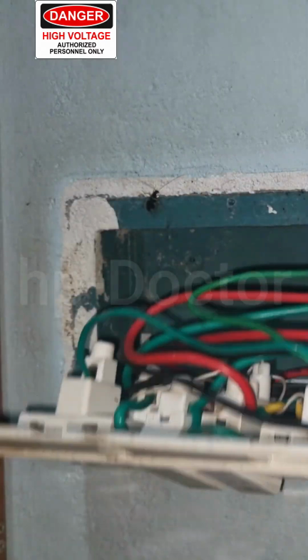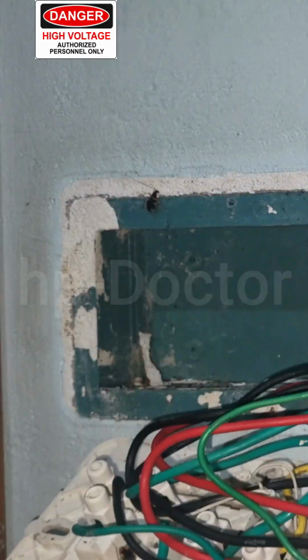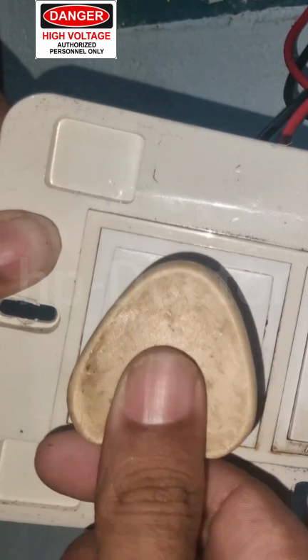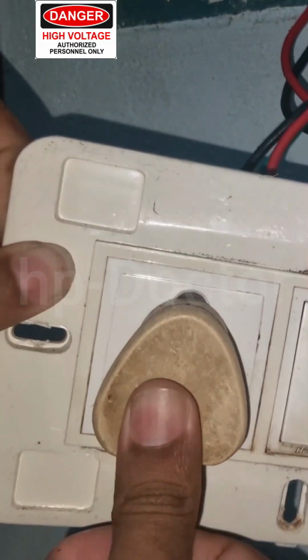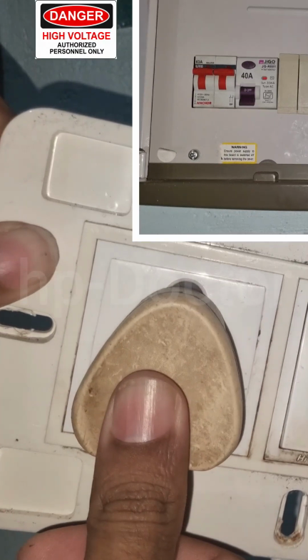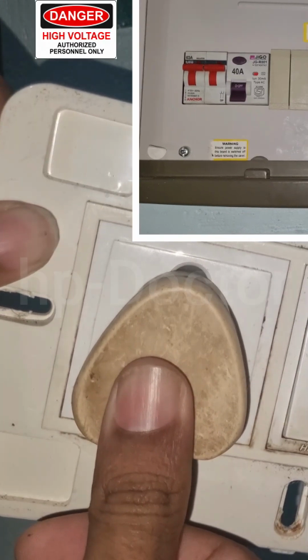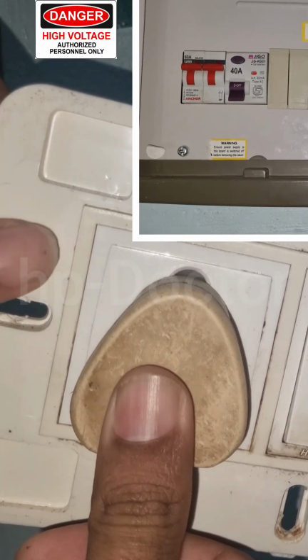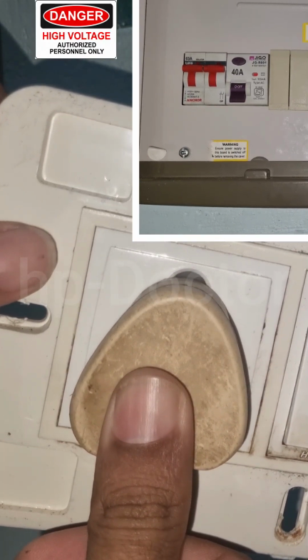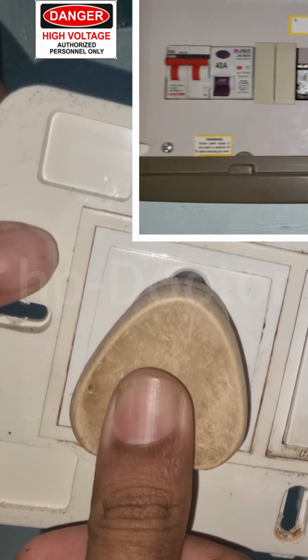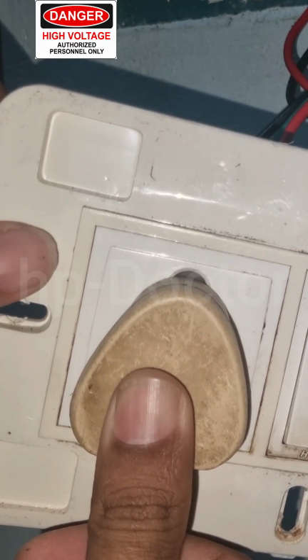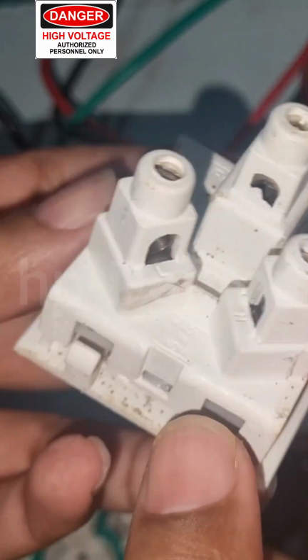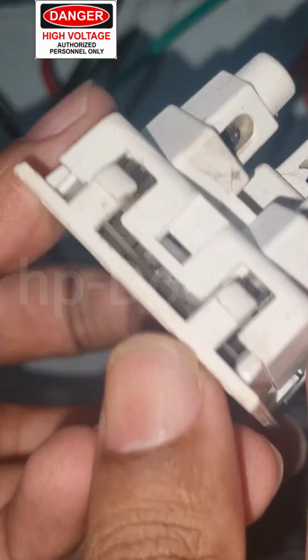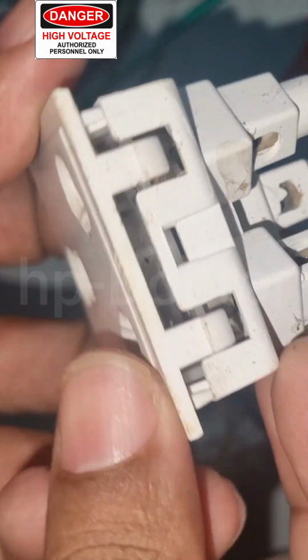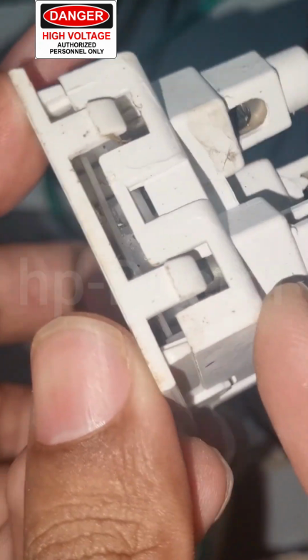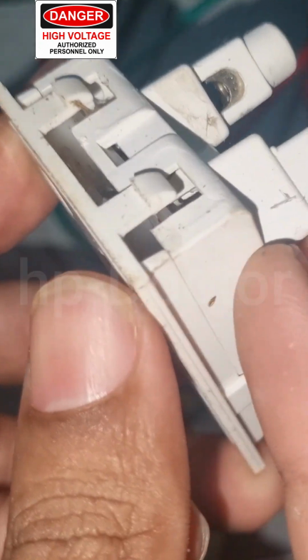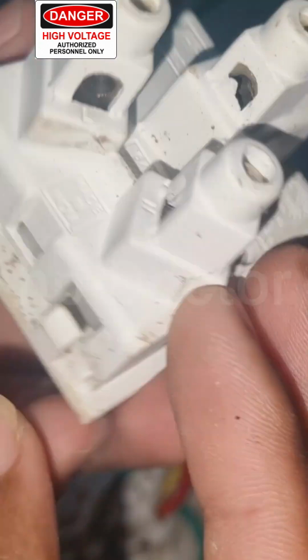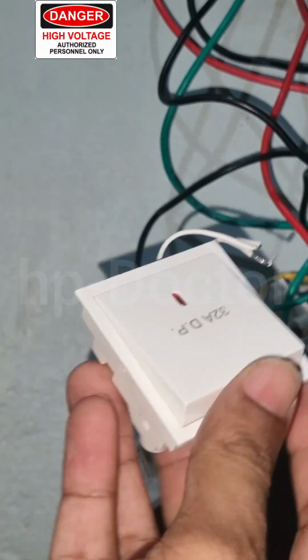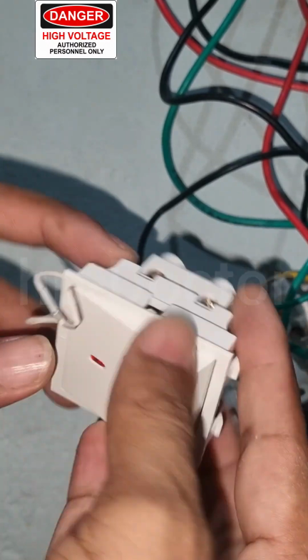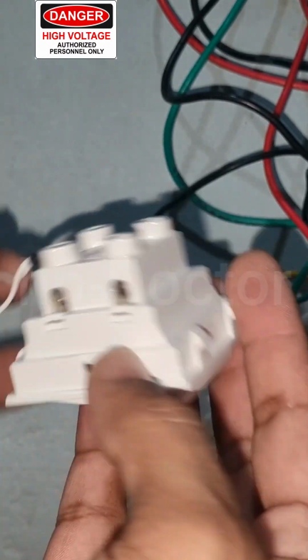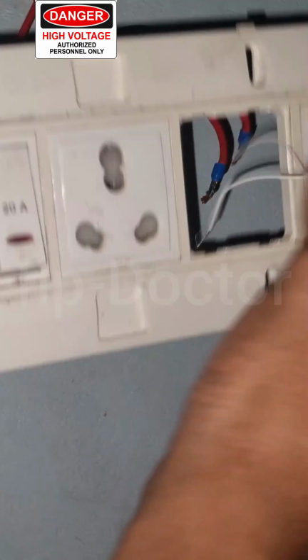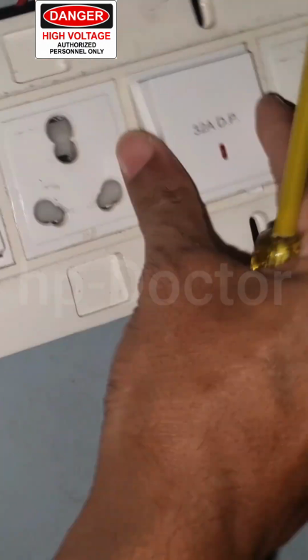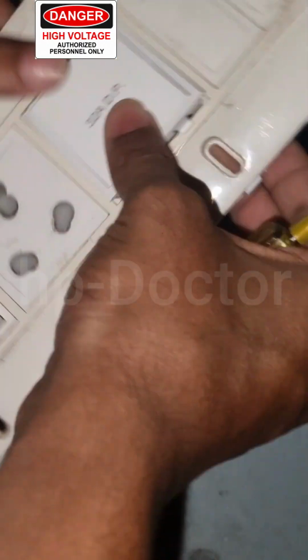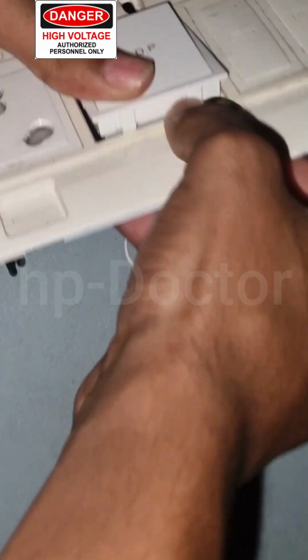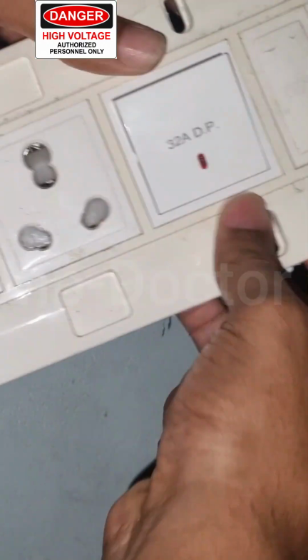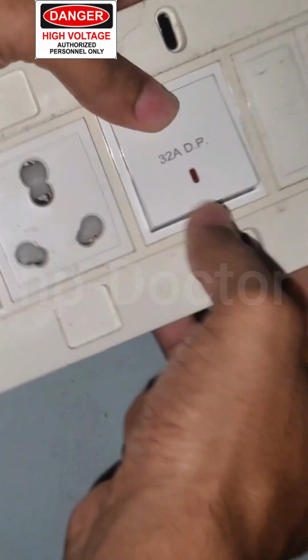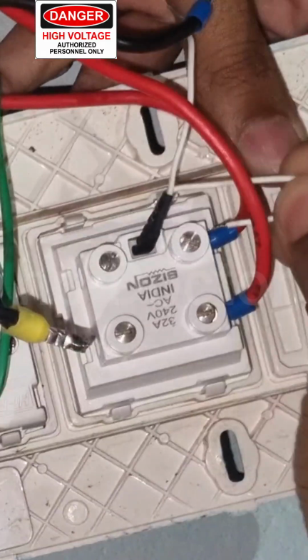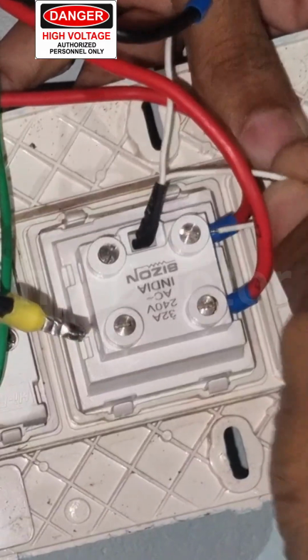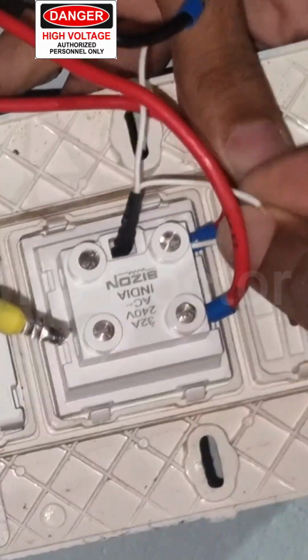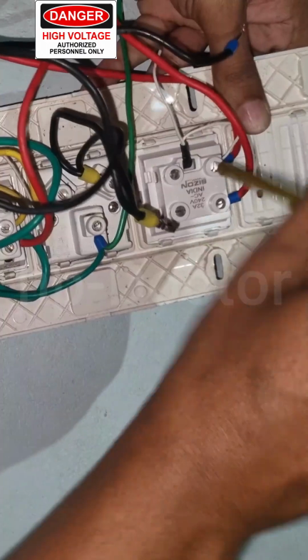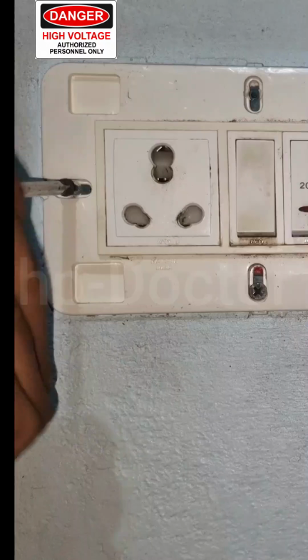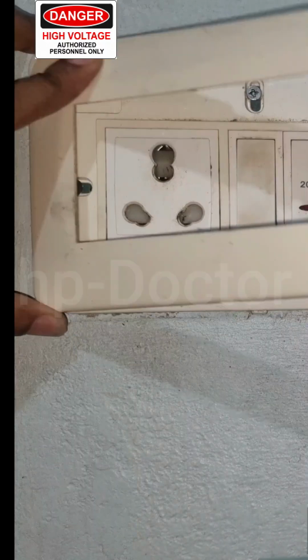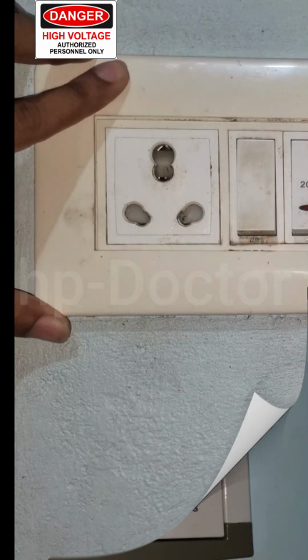Every time someone closed a door loudly, the ELCB would trip, or even just plugging something into a kitchen socket would cause the ELCB to switch to trip mode. Sometimes it would trip on its own for no clear reason.